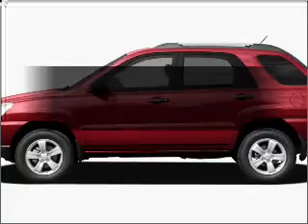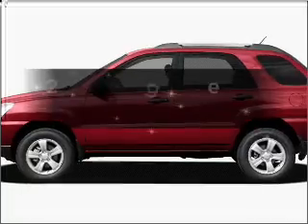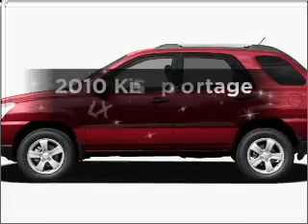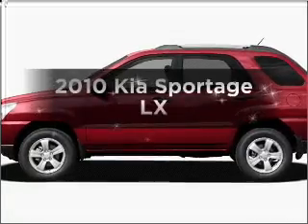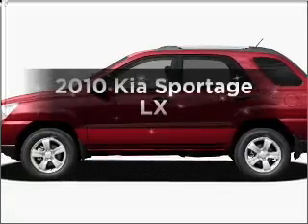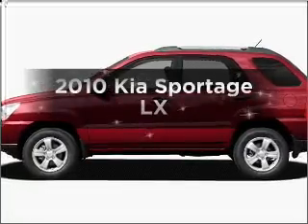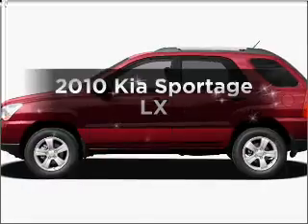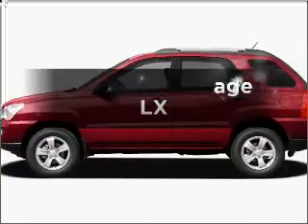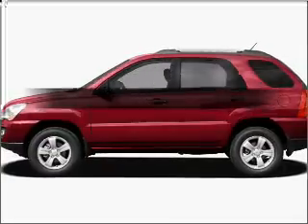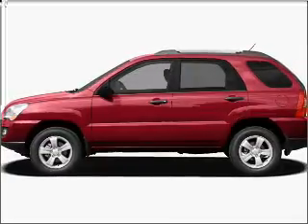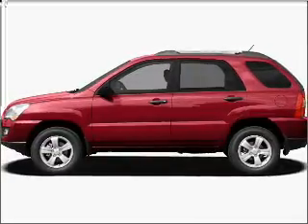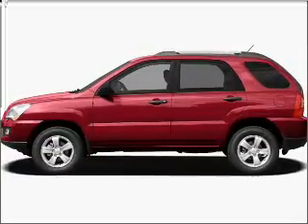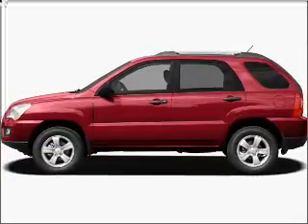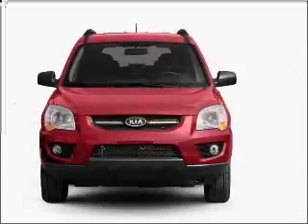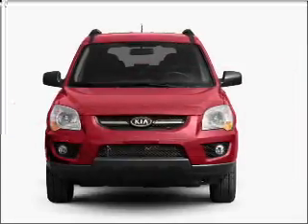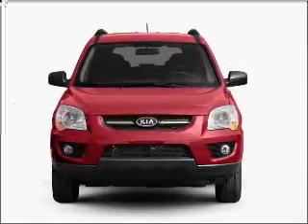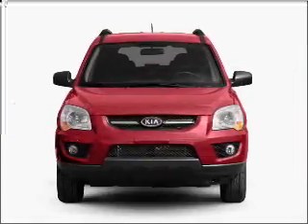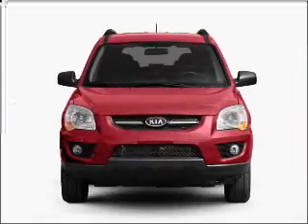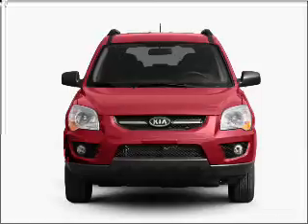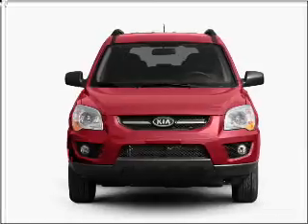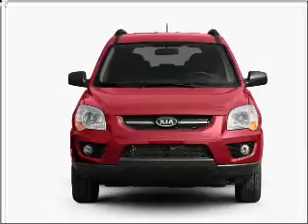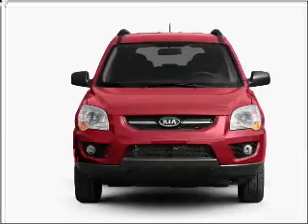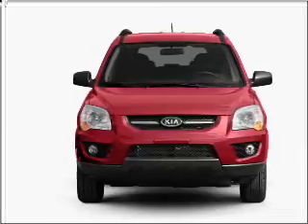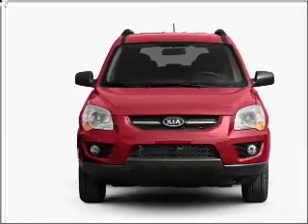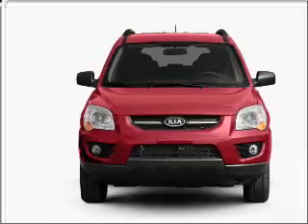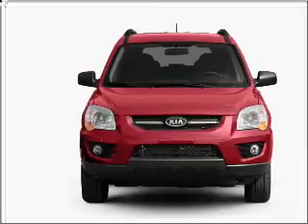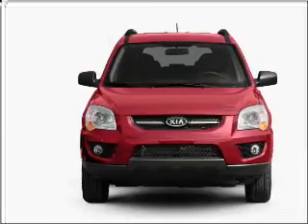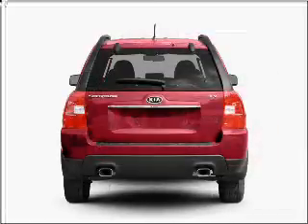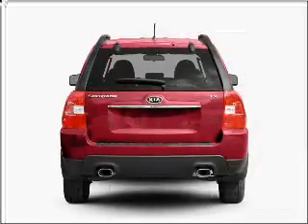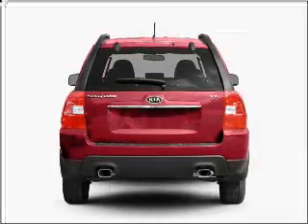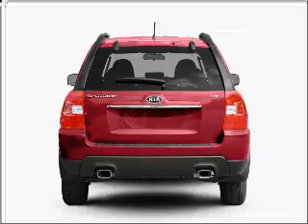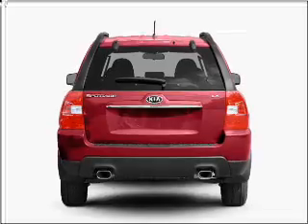Presenting the 2010 KIA Sportage. Travel the roads in style and comfort in this great vehicle, with a reliable 6 cylinder engine connected to a smooth shifting automatic transmission. Premium wheels lend a distinctive appearance.